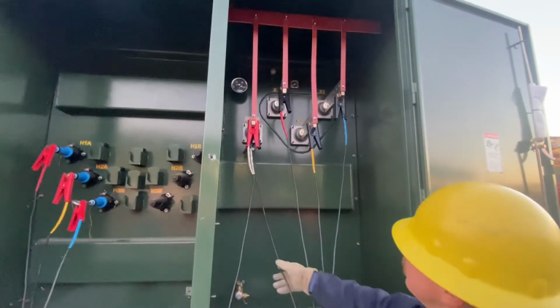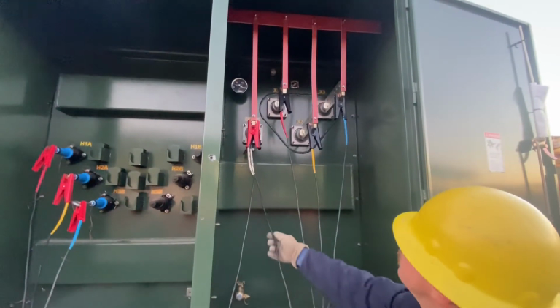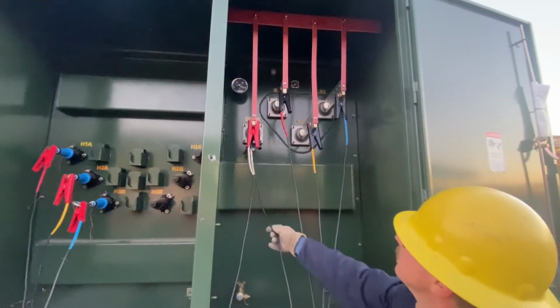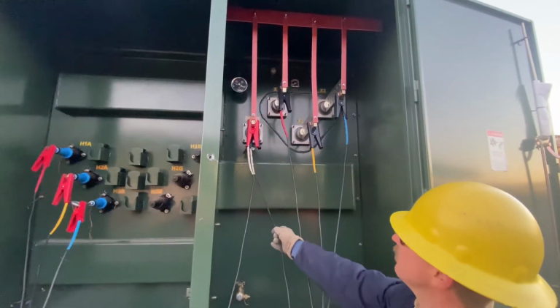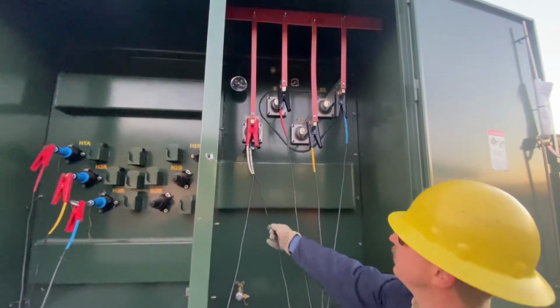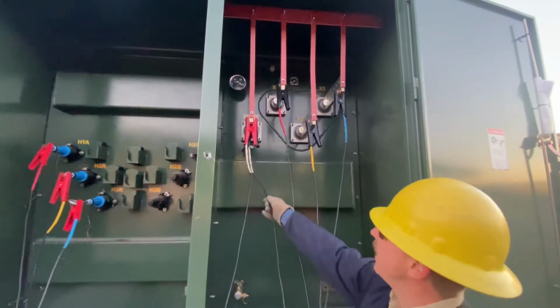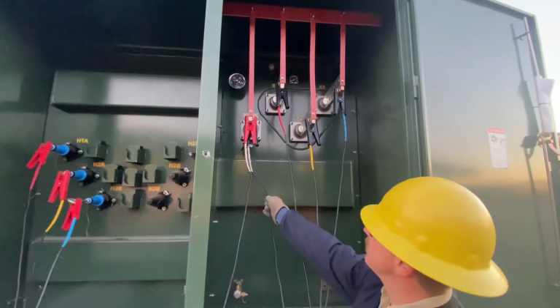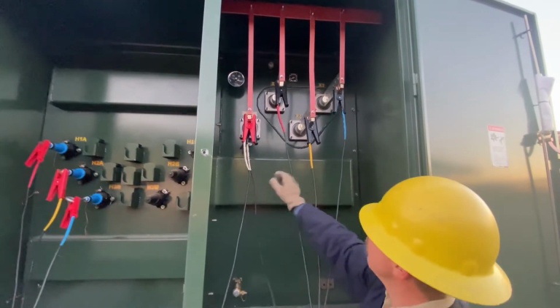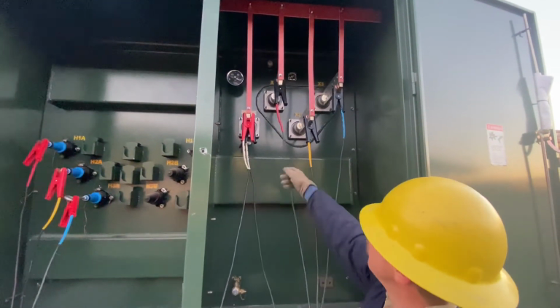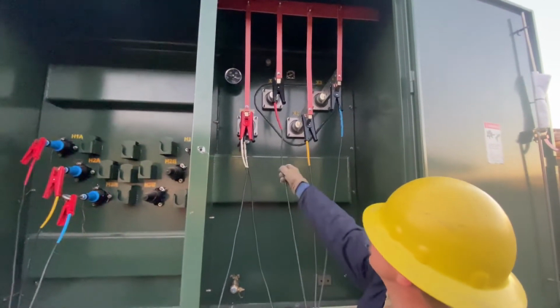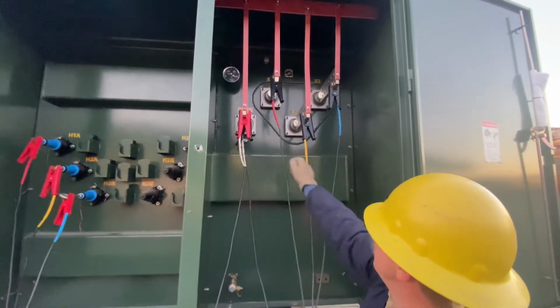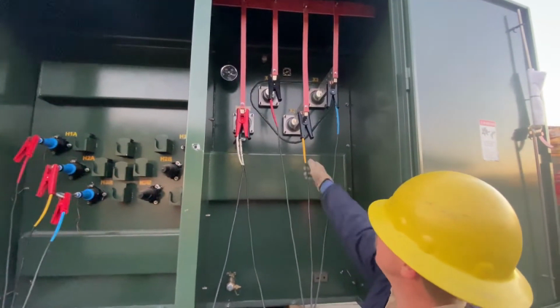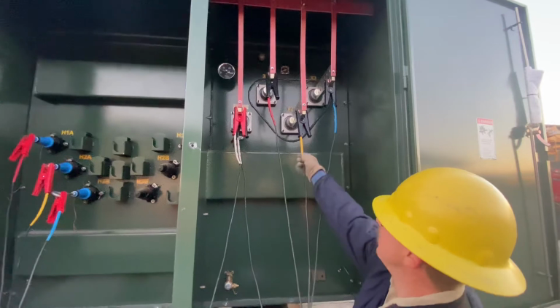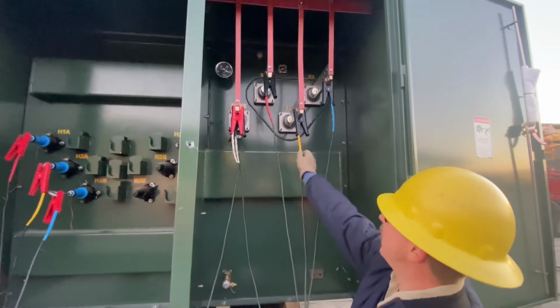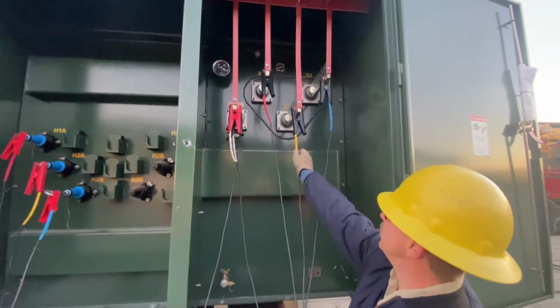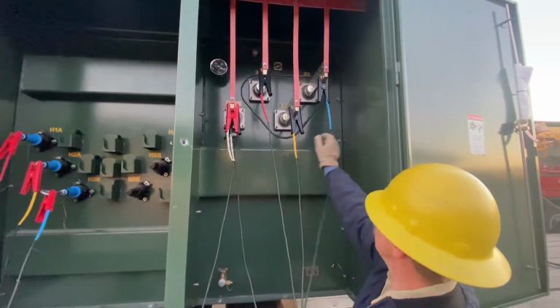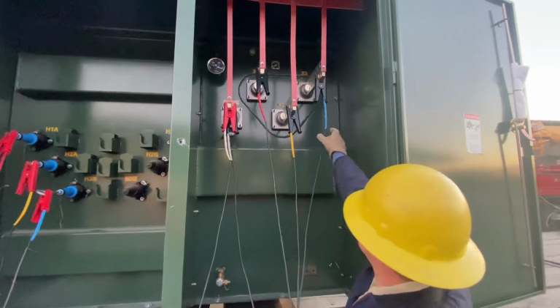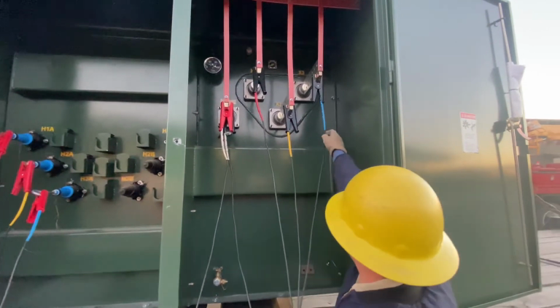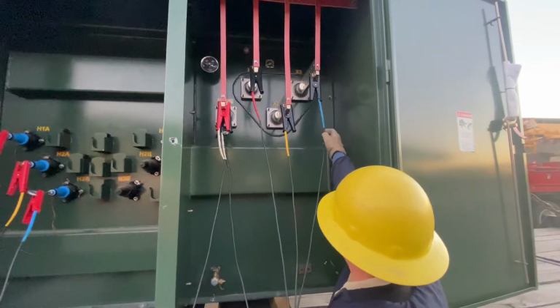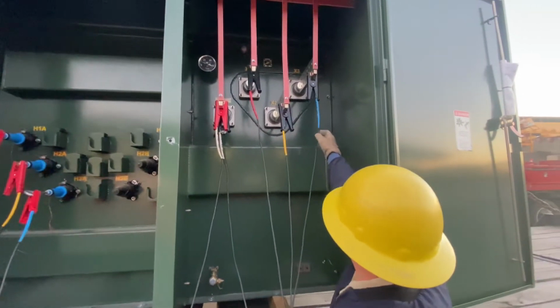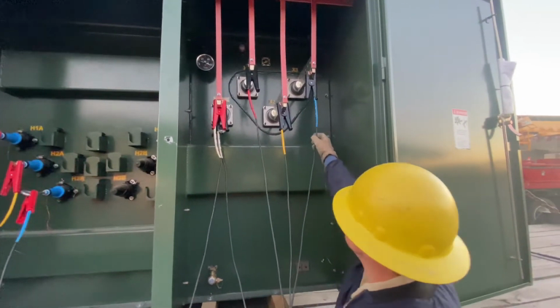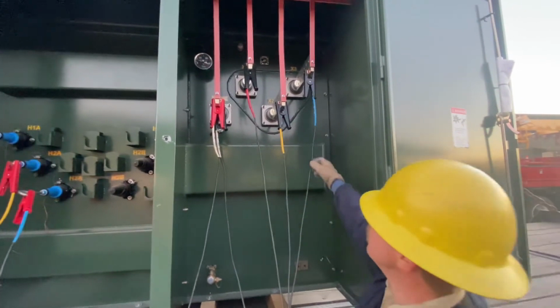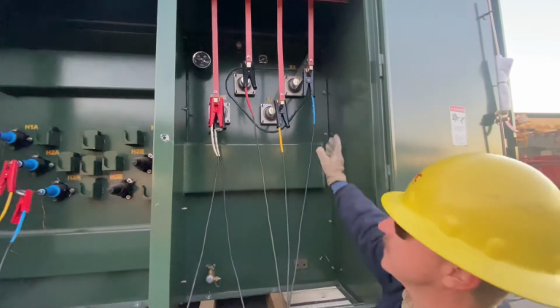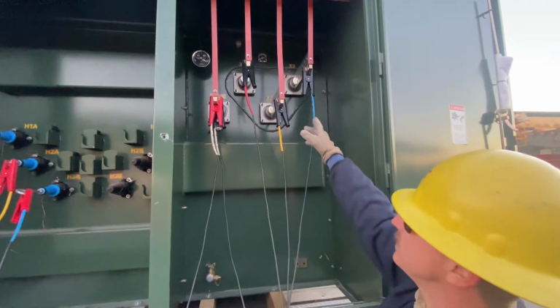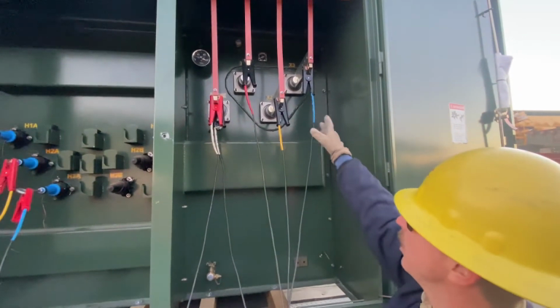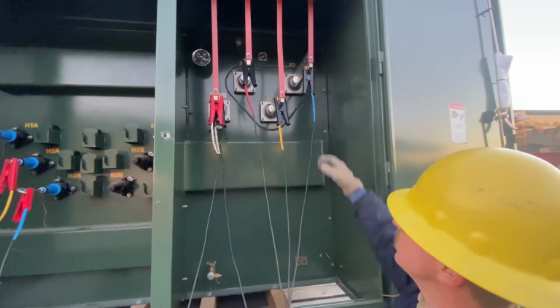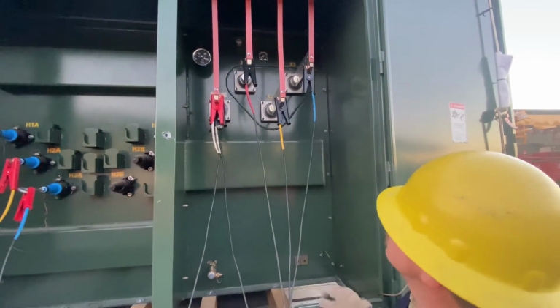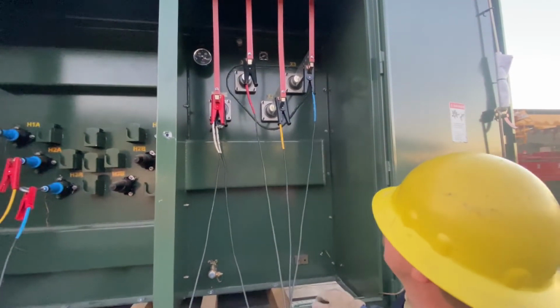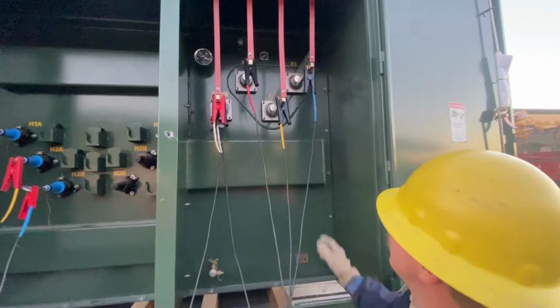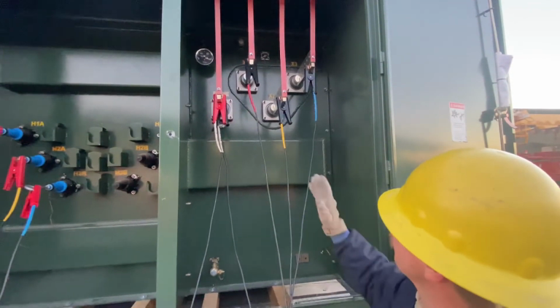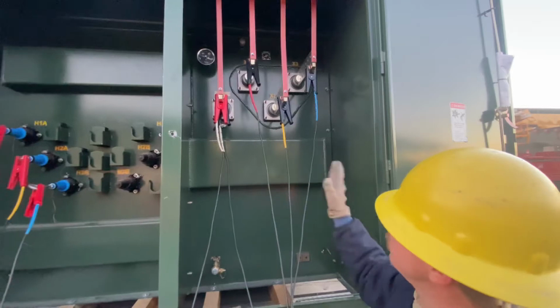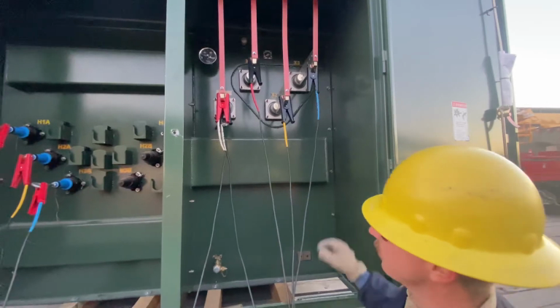Secondary cables are going to be X0, X1, X2, and X3, attached to the secondary bushings in that order: 1, 2, 3.